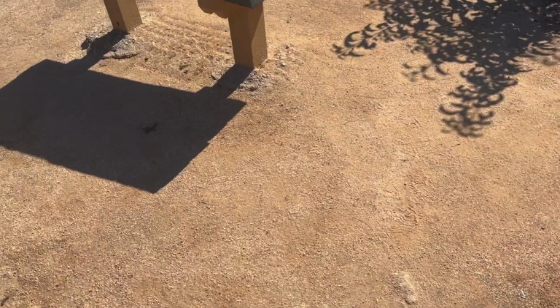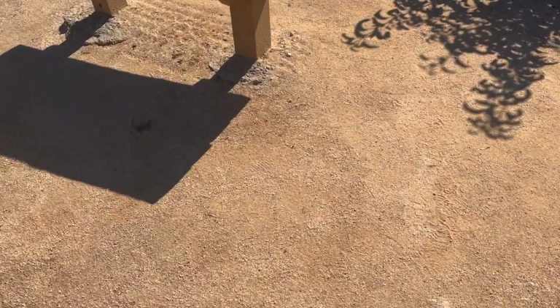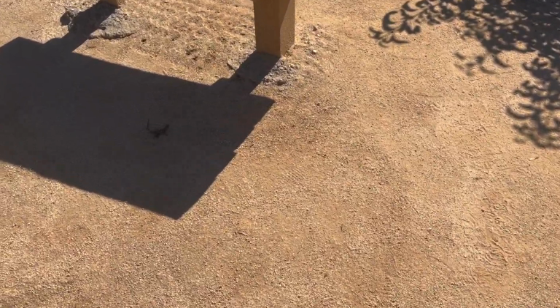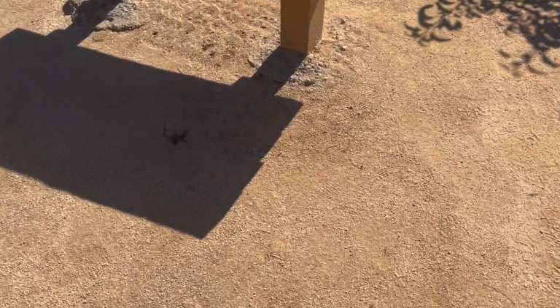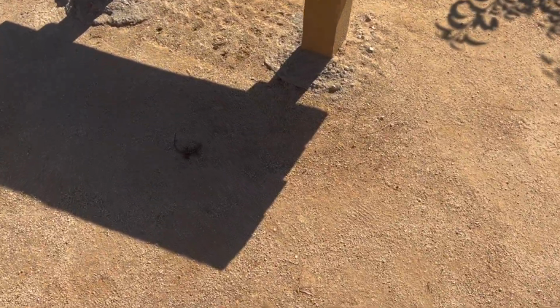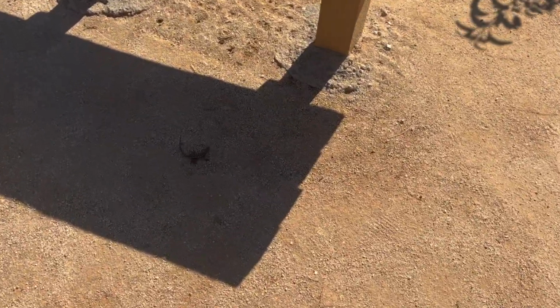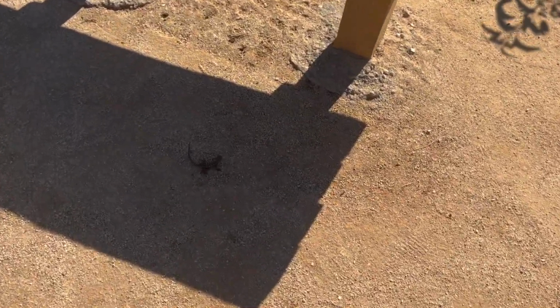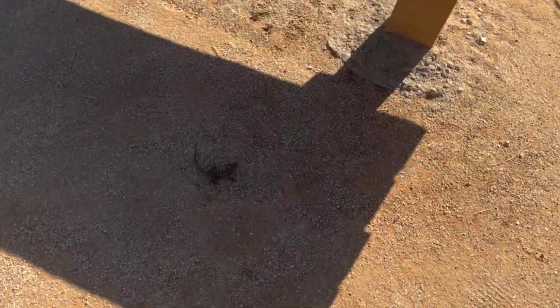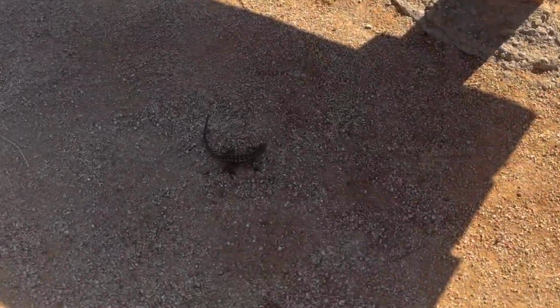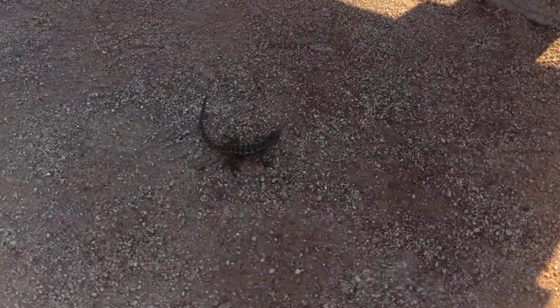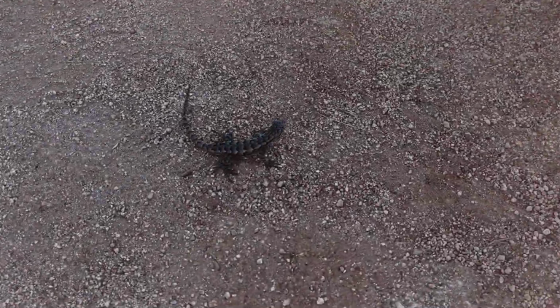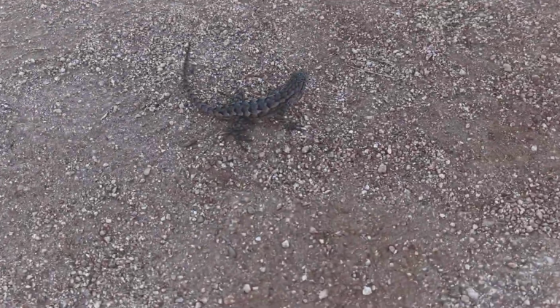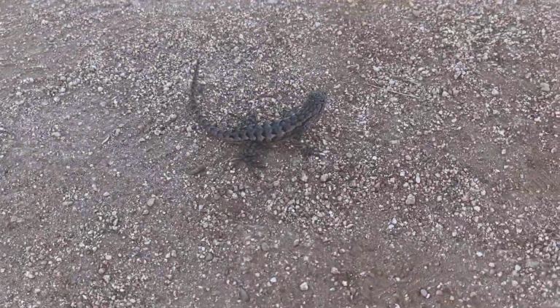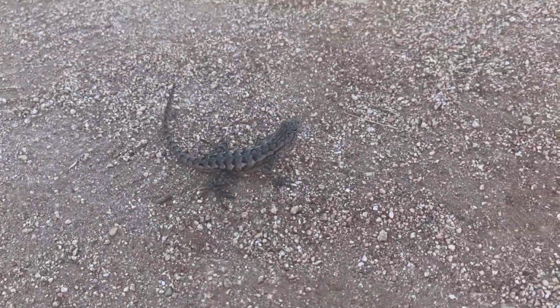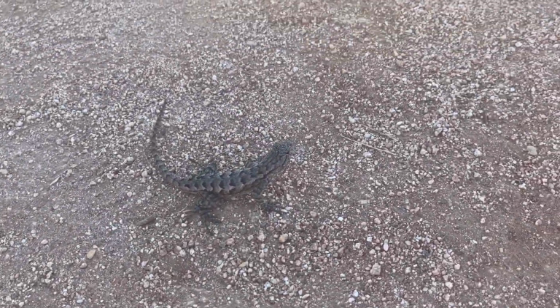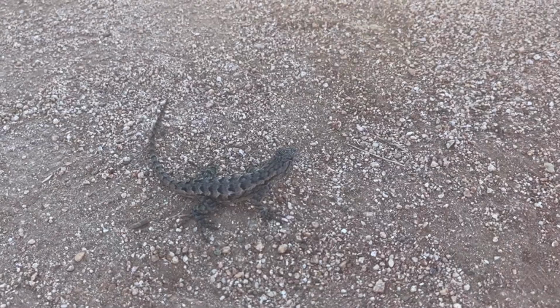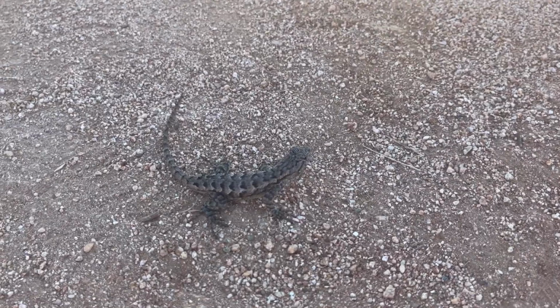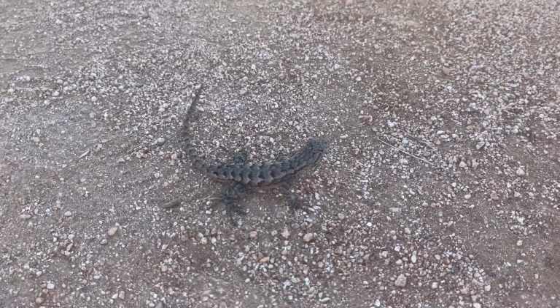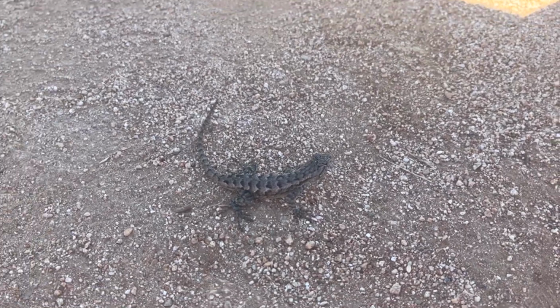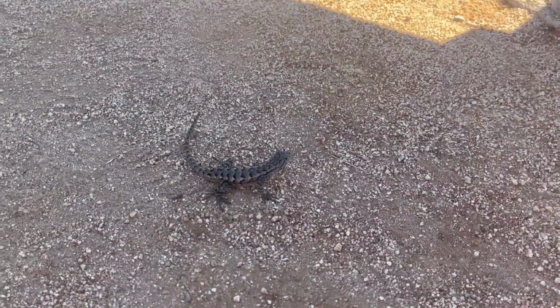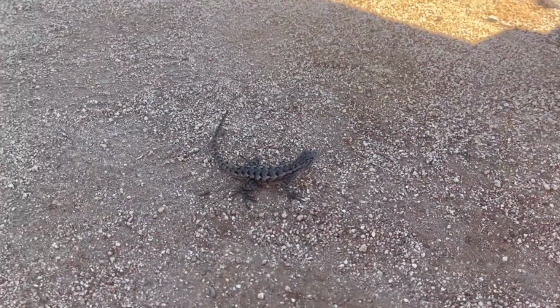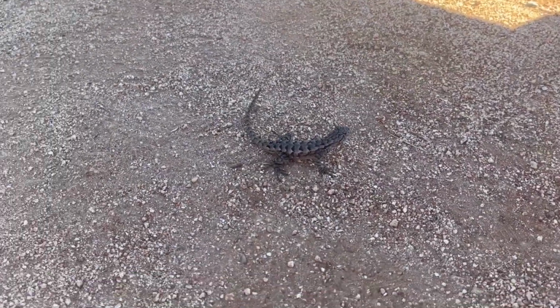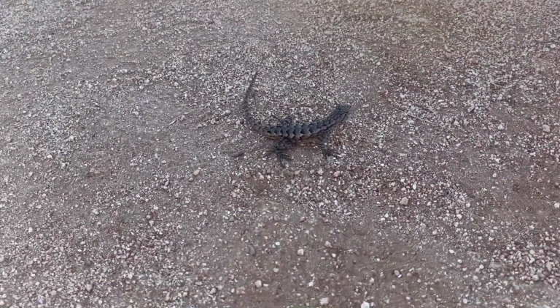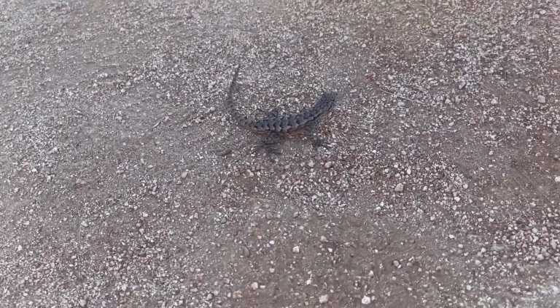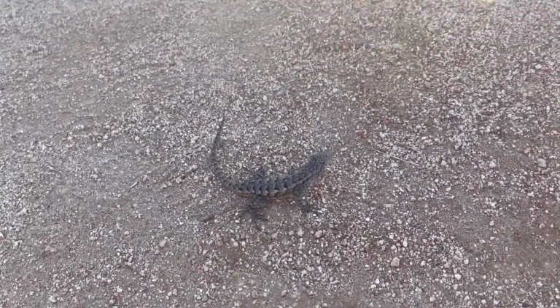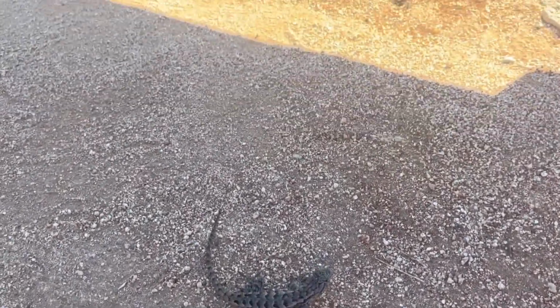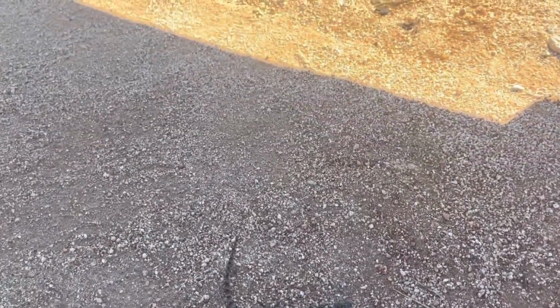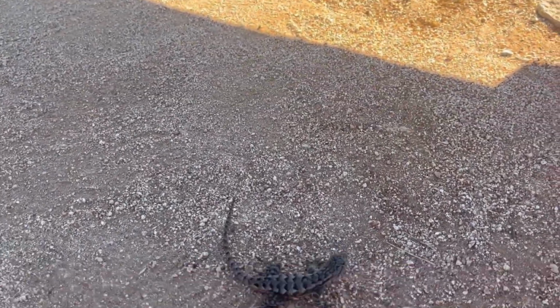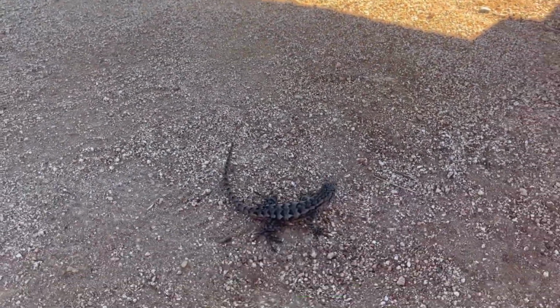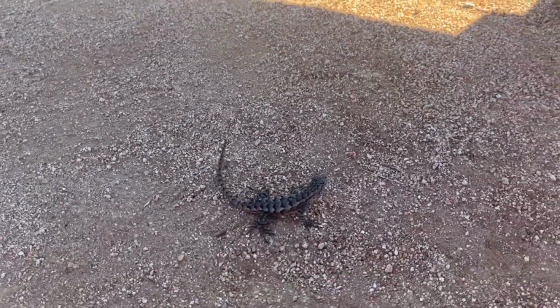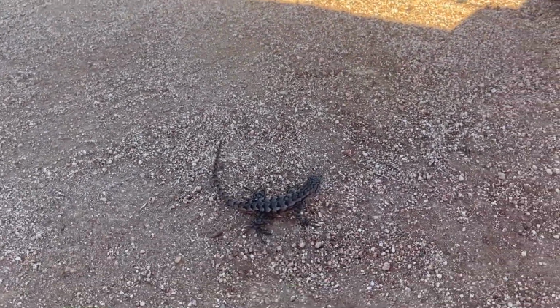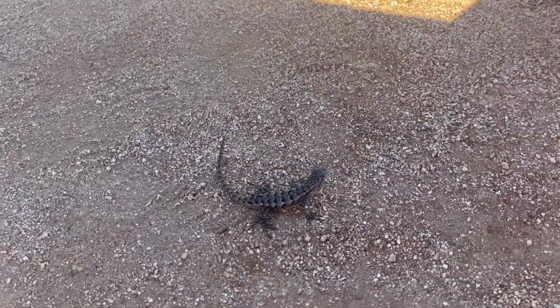There's a lizard in the shade. Wow, you're in the shade. So this is how hot it is — there's a lizard in the shade.